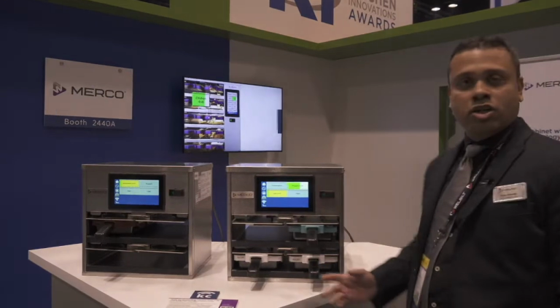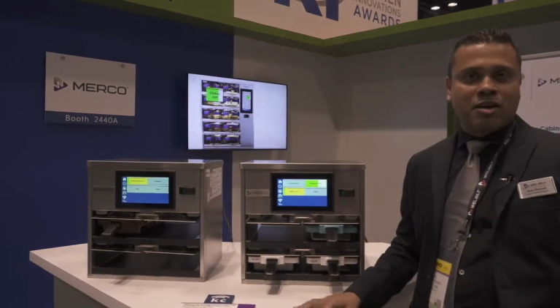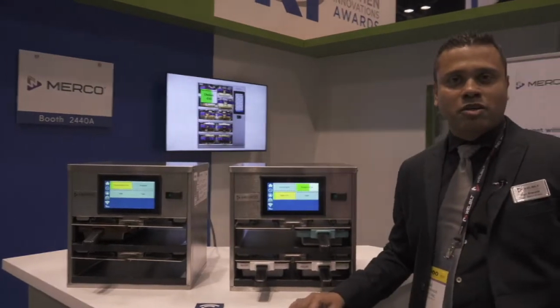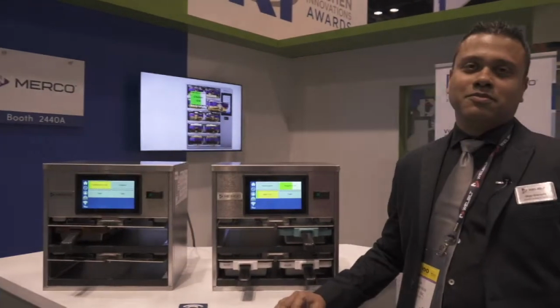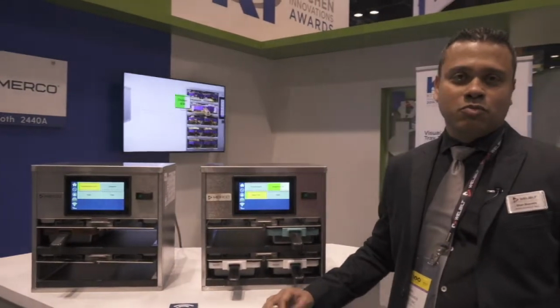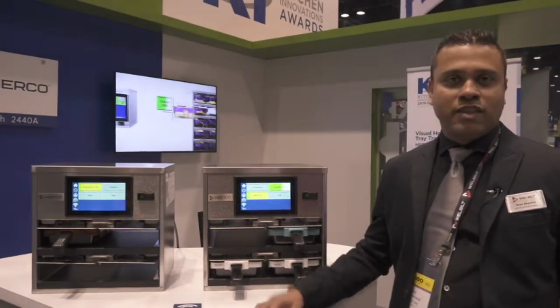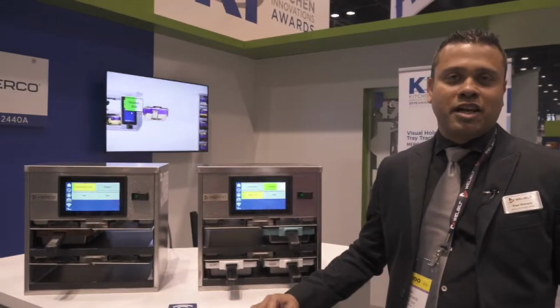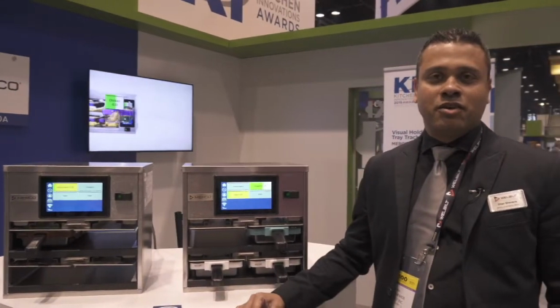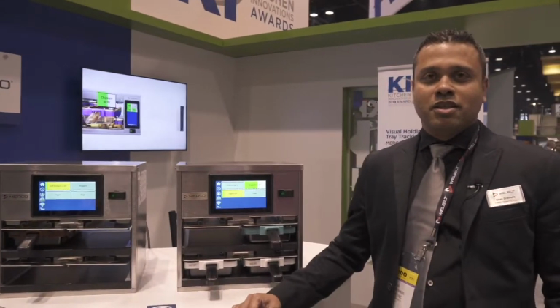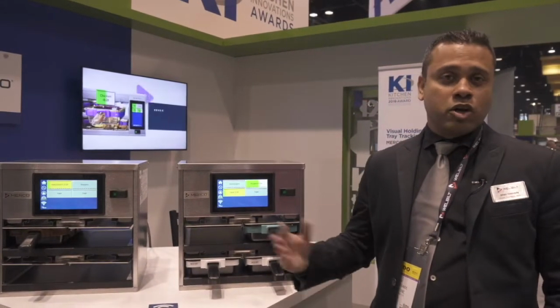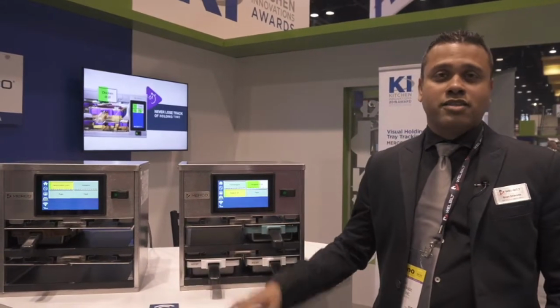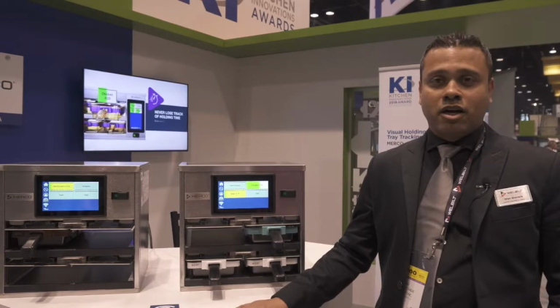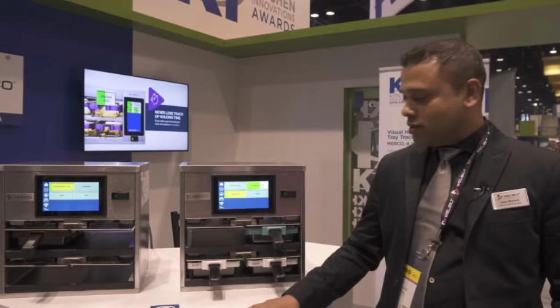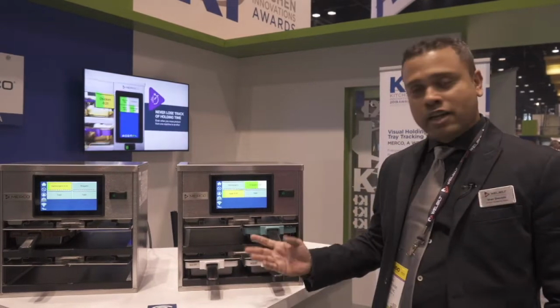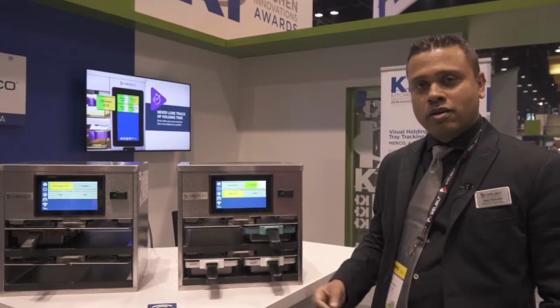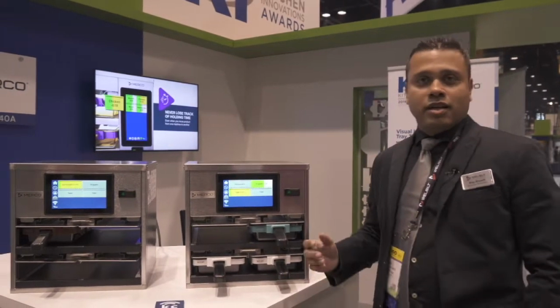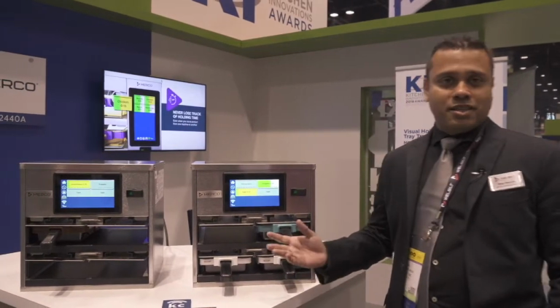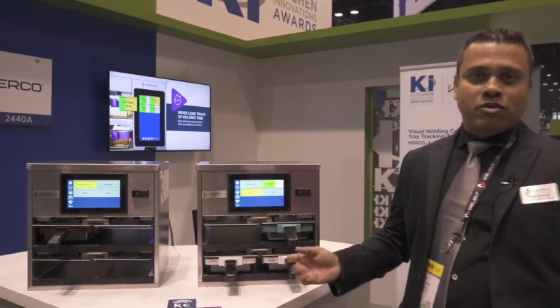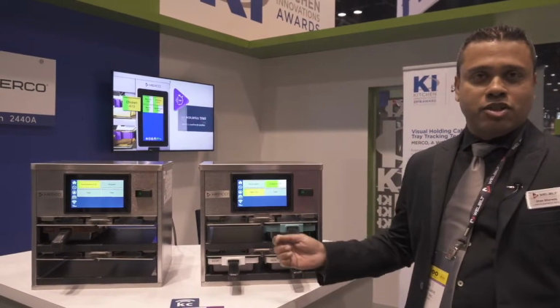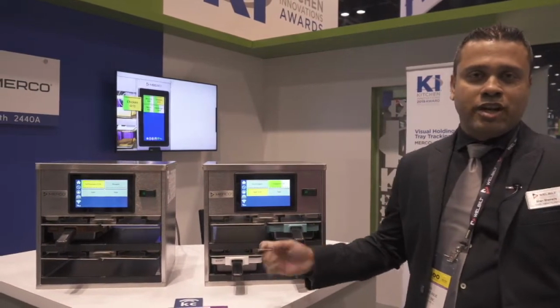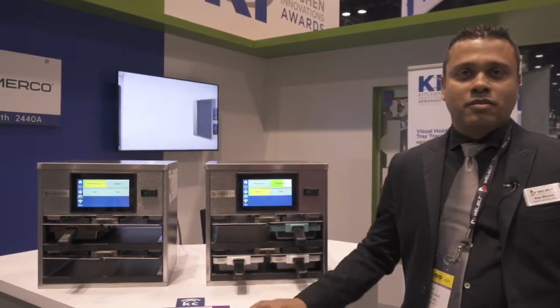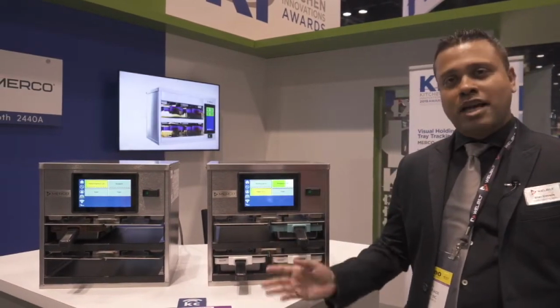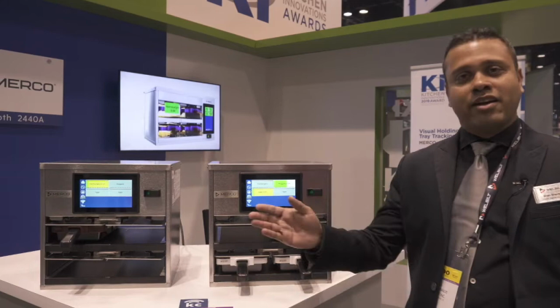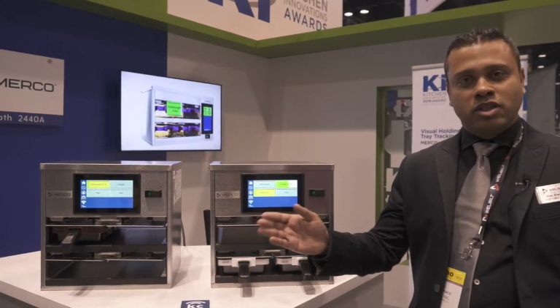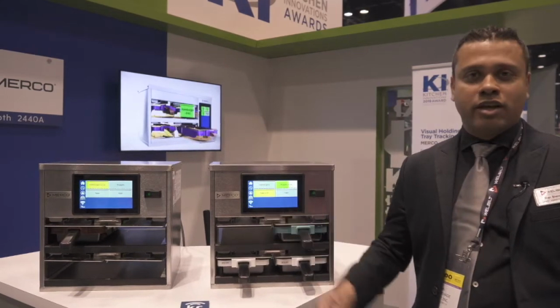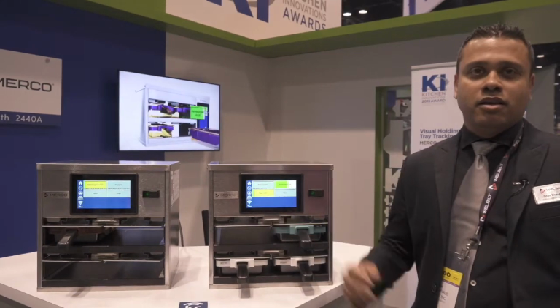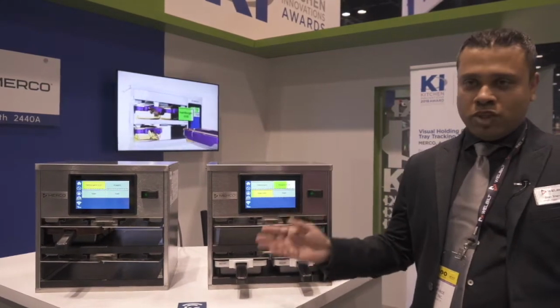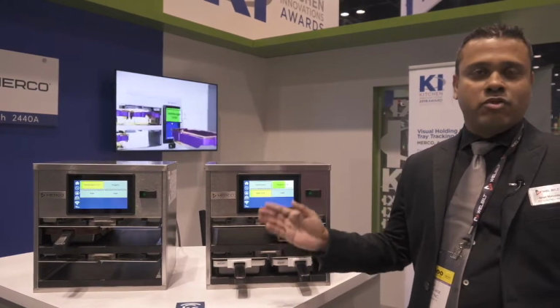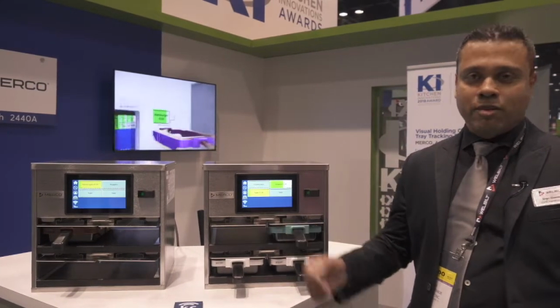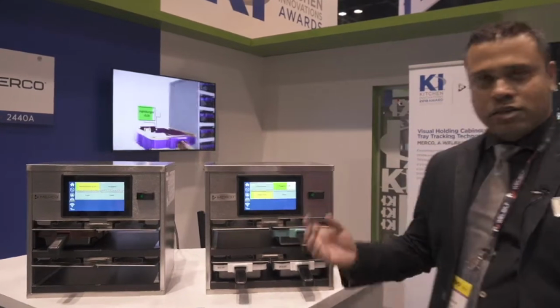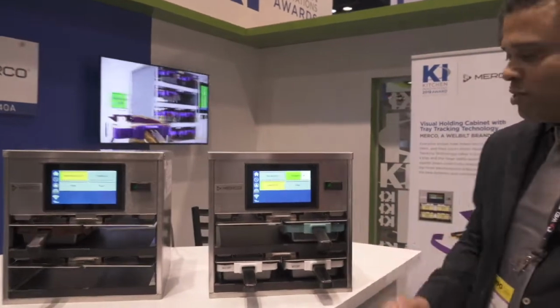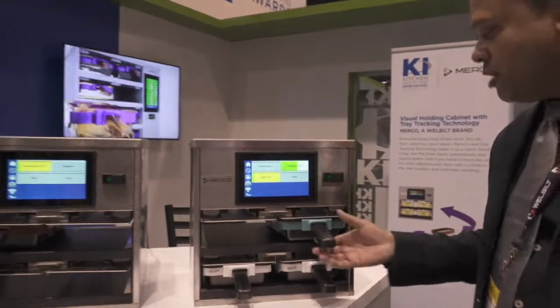We all know how timers work — you set them and it counts down. But Merco takes it up a notch. In here, it sets the timer when you insert the tray, and the timer carries with the tray when you take it from one cabinet to the other. So let me show you how.